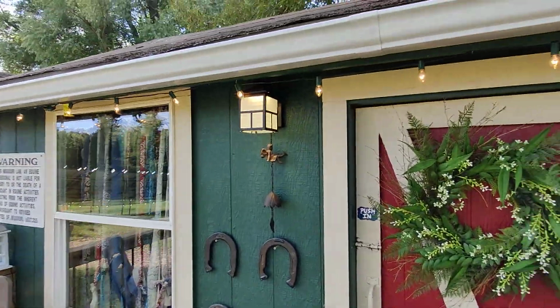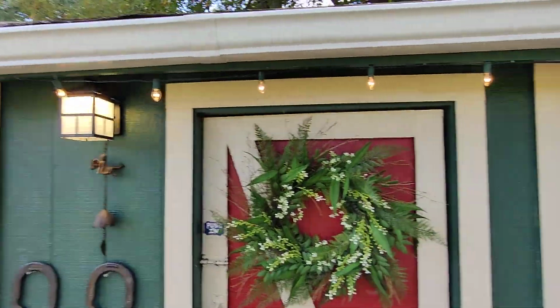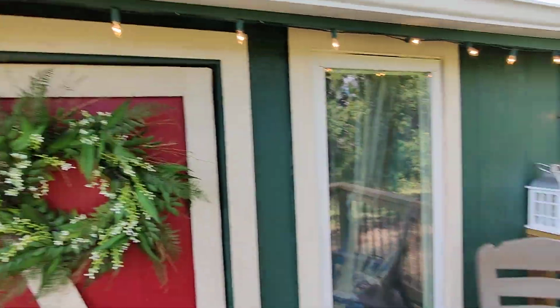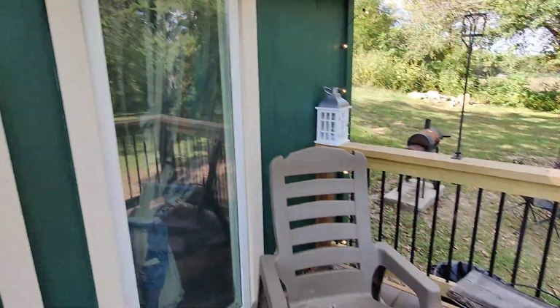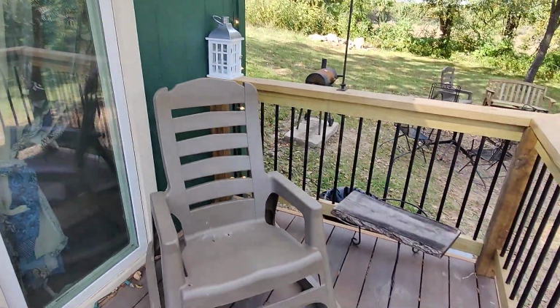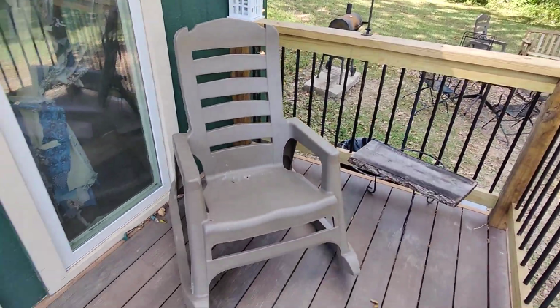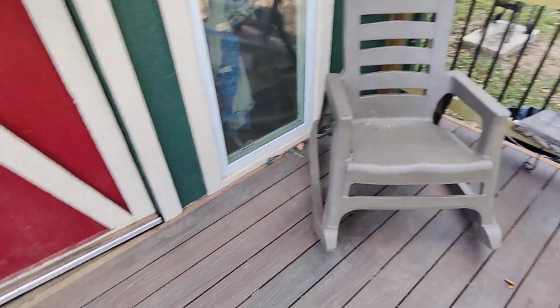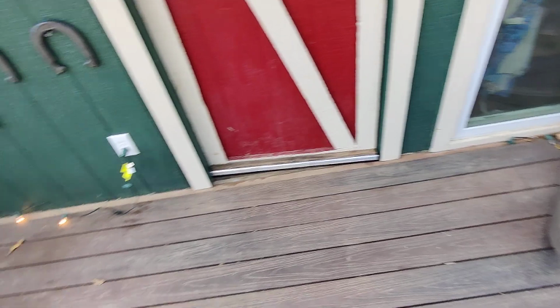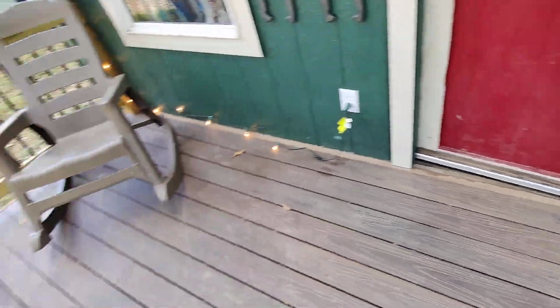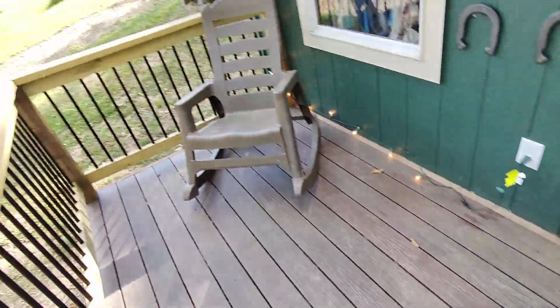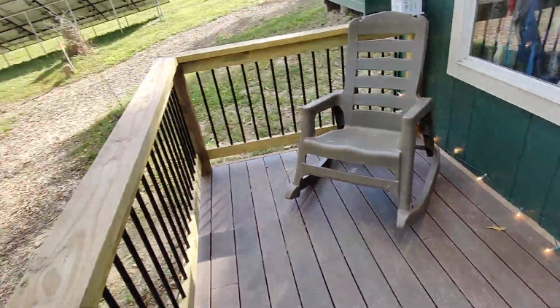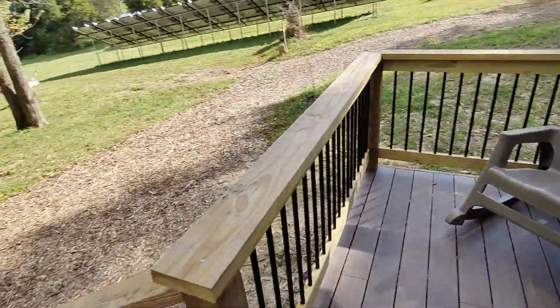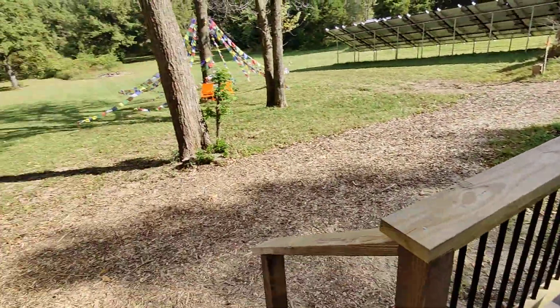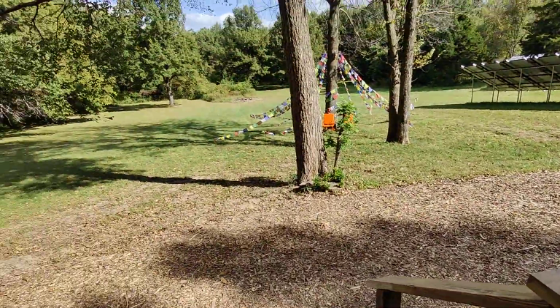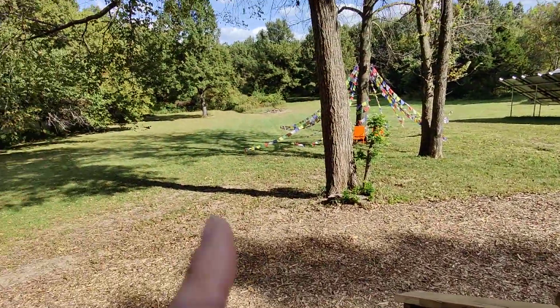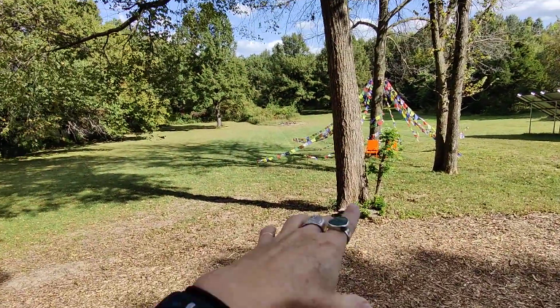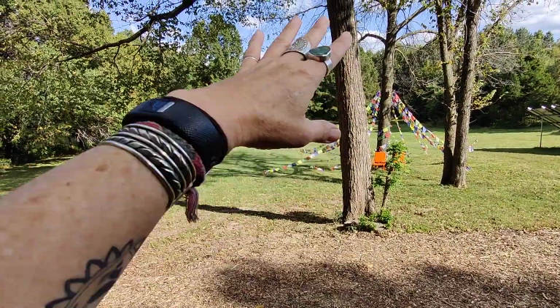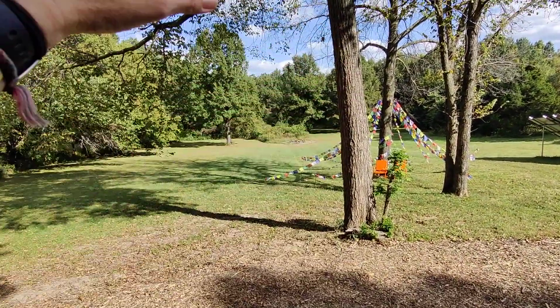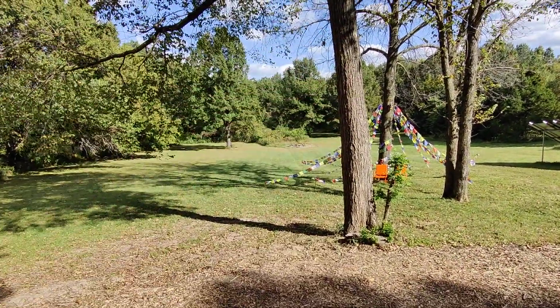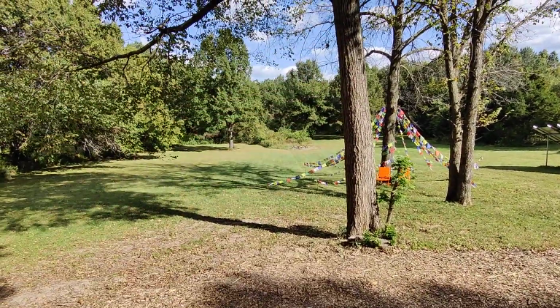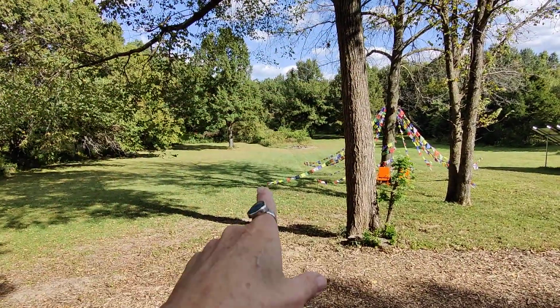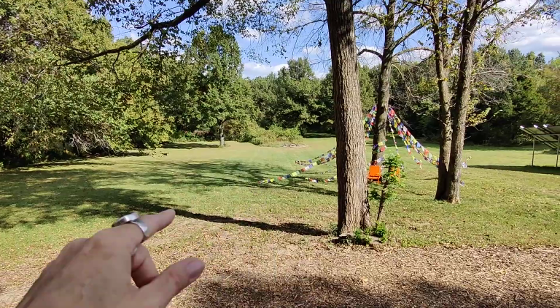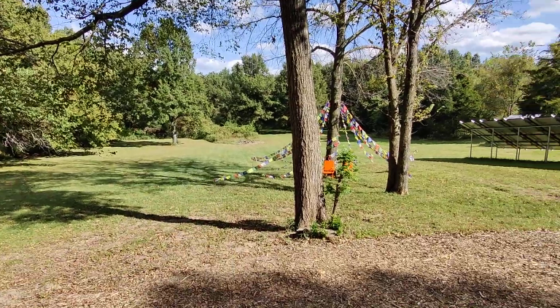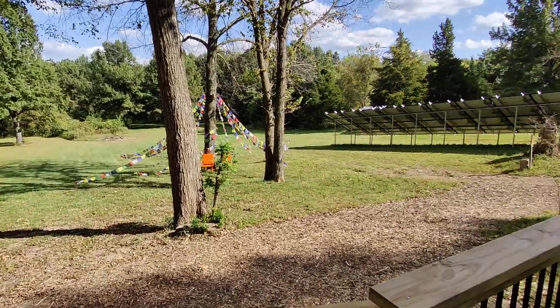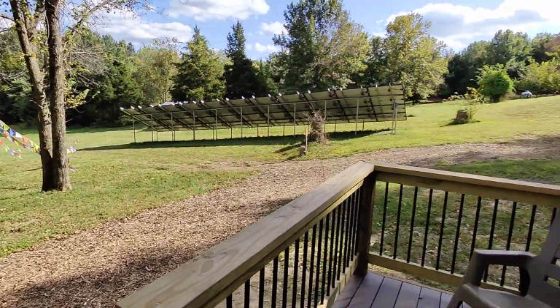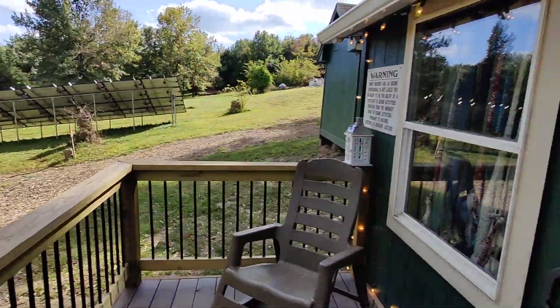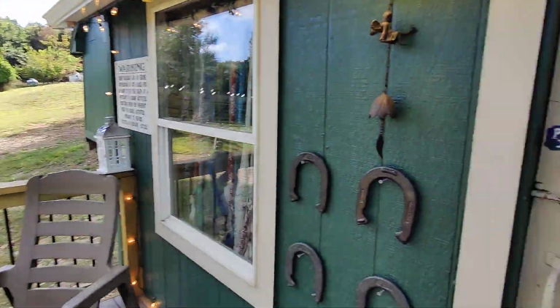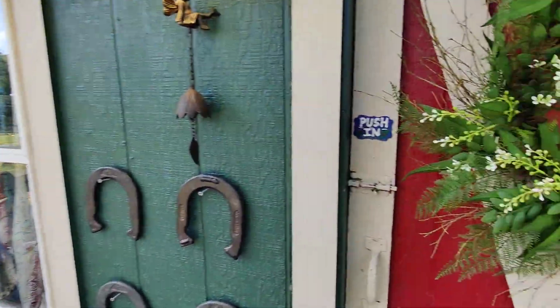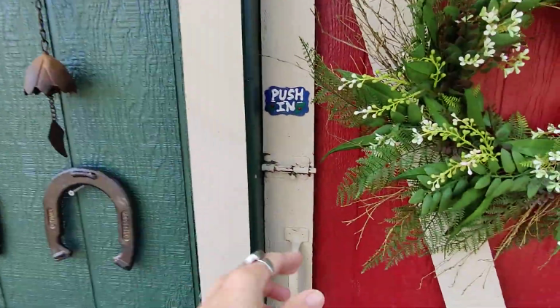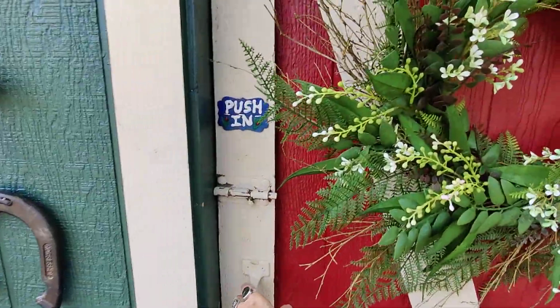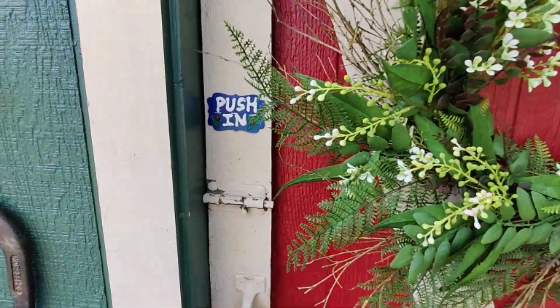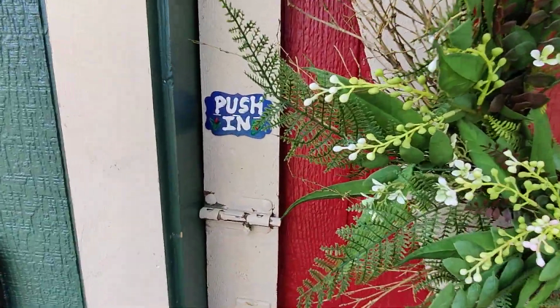You've got a nice deck with a few chairs — you can hang out. Sunrises in the morning are beautiful, because that is east.